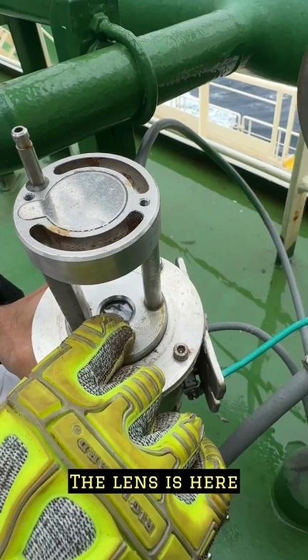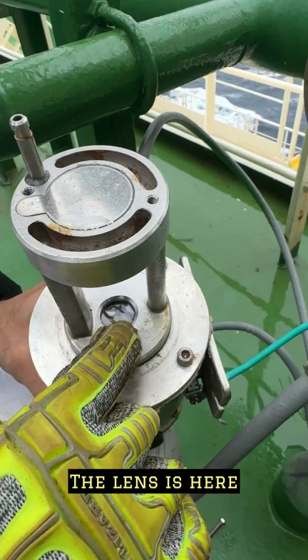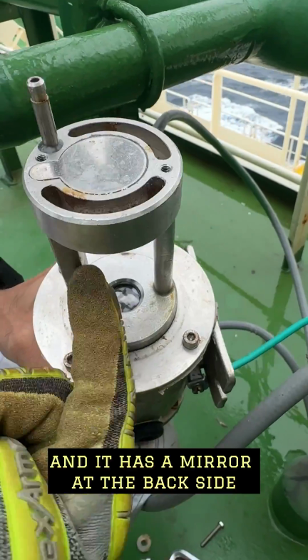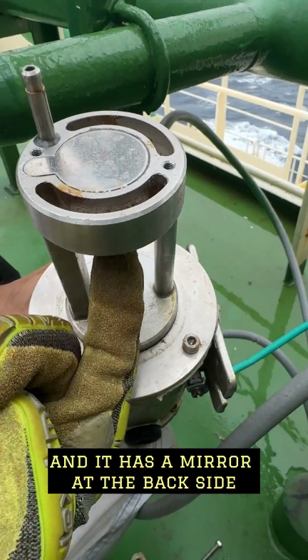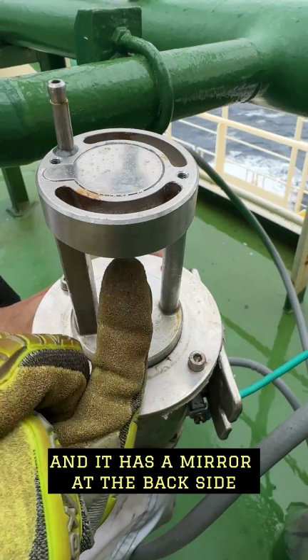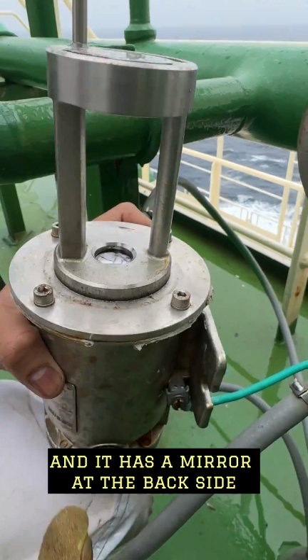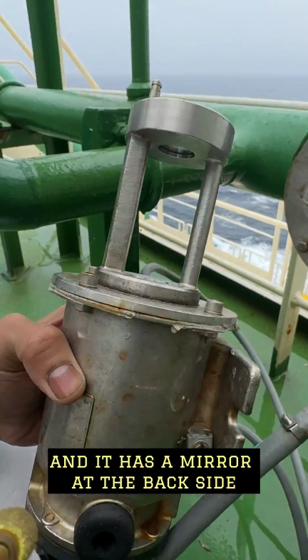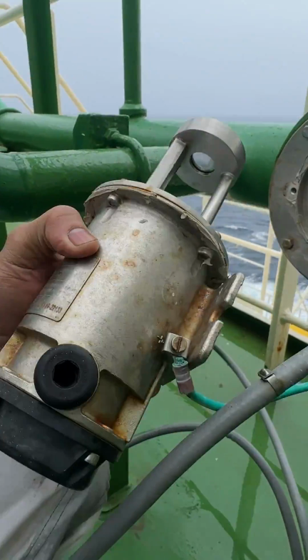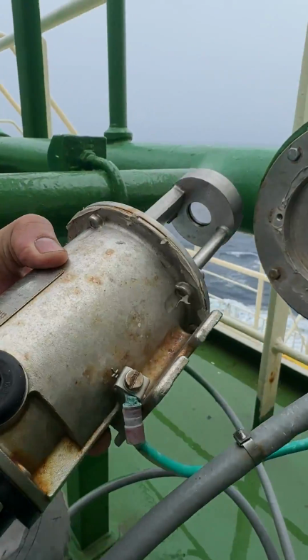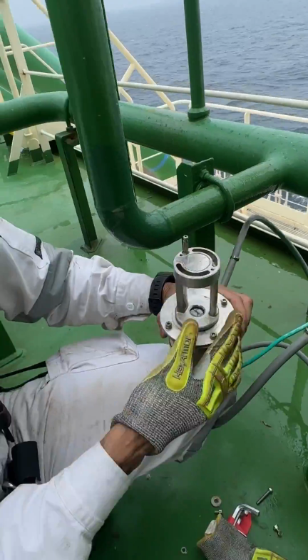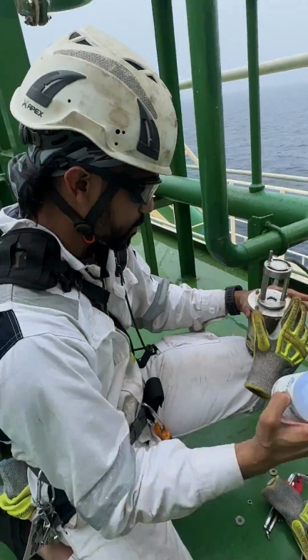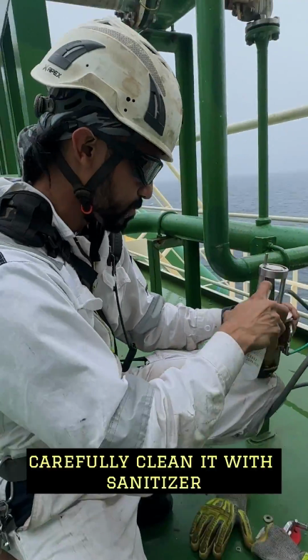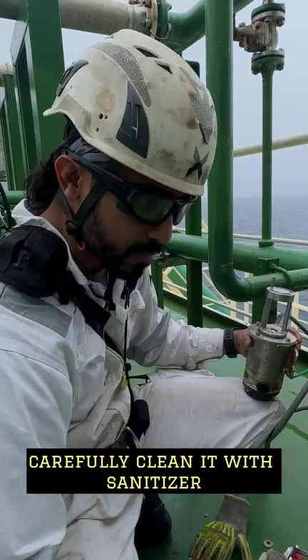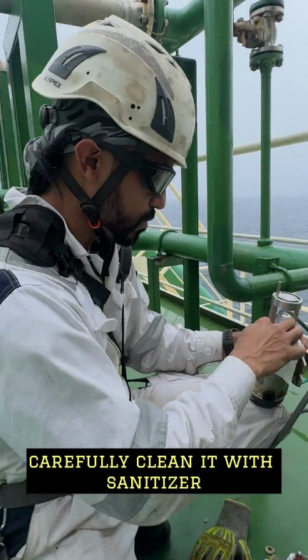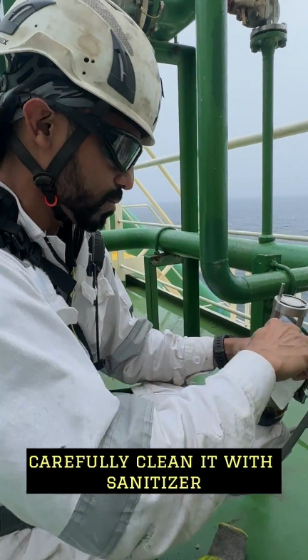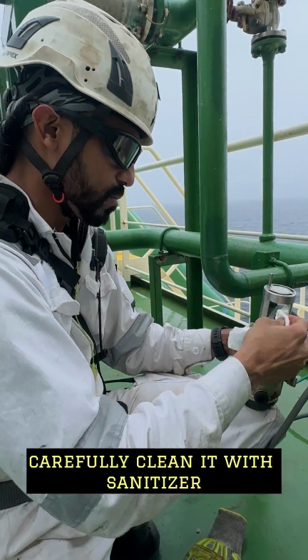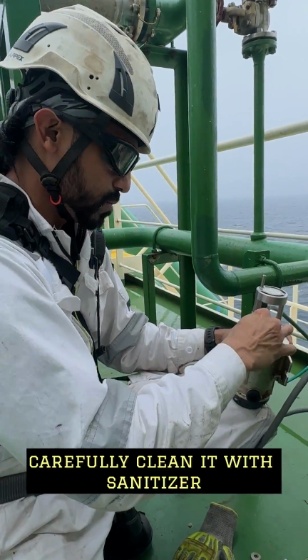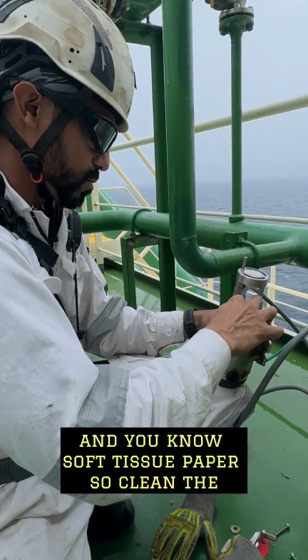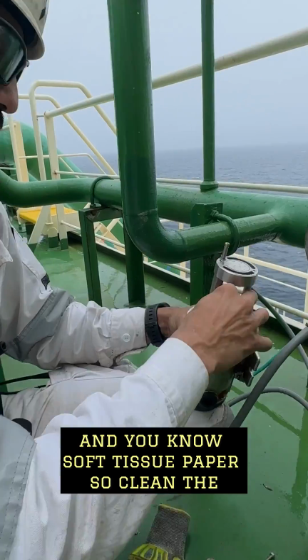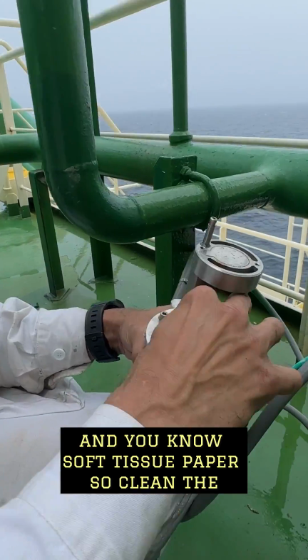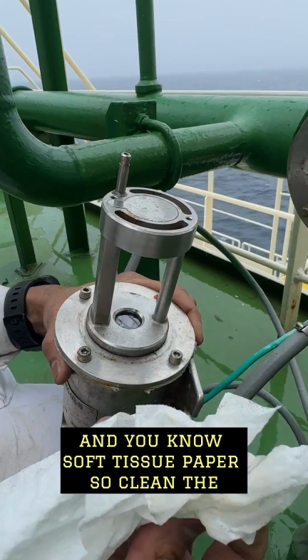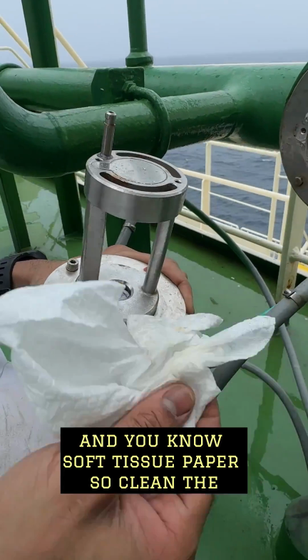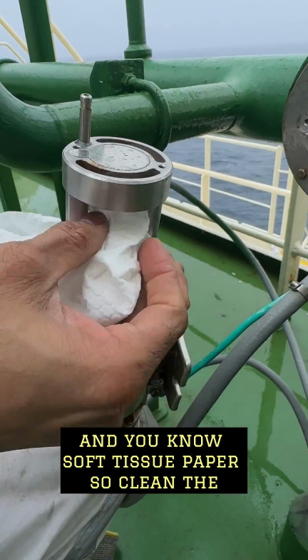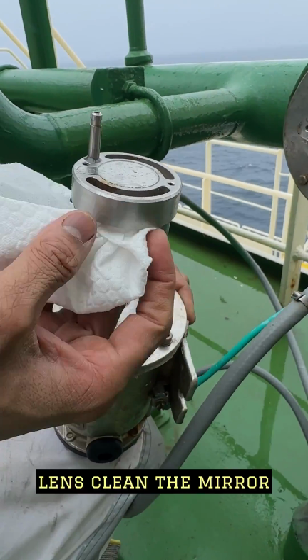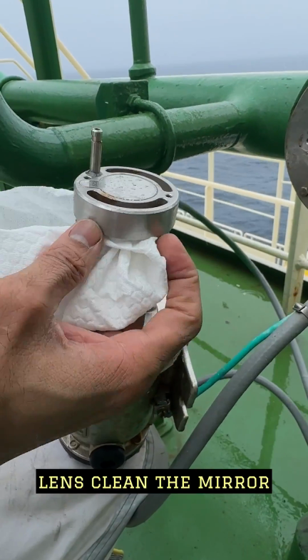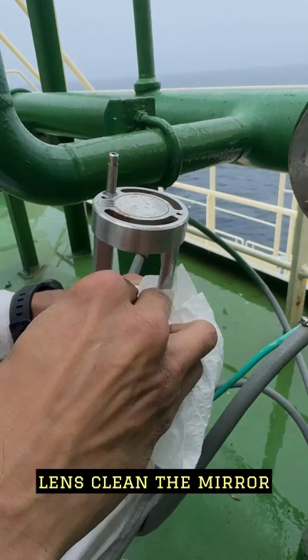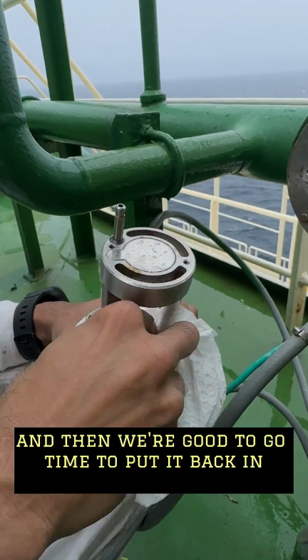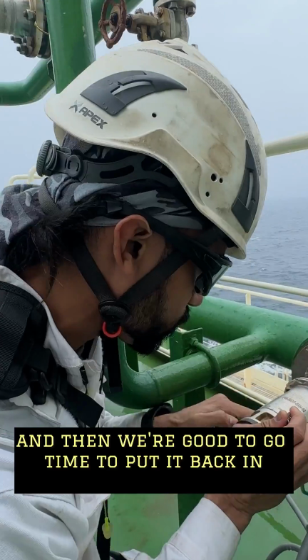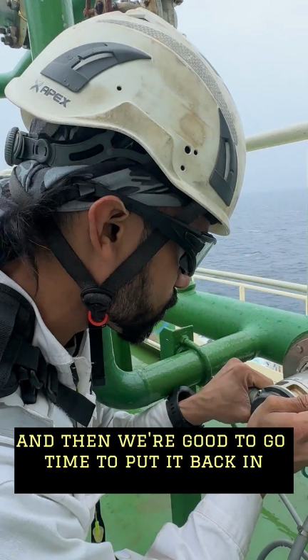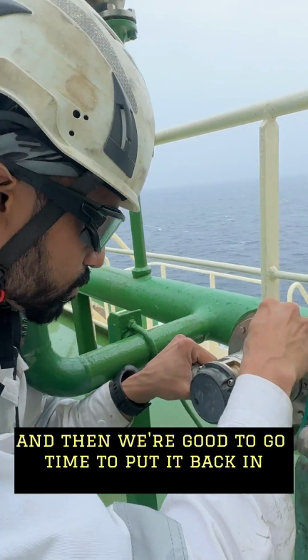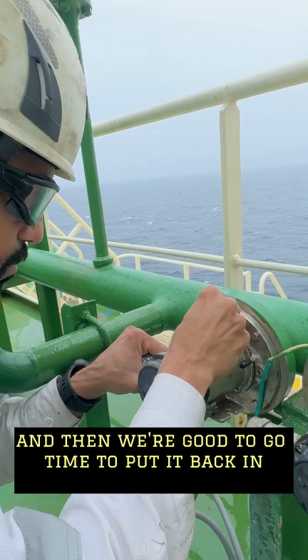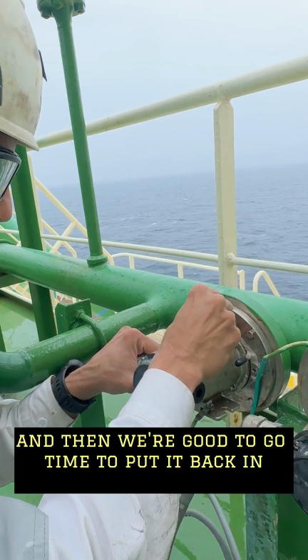The lens is here and it has a mirror at the back side. Carefully clean it with sanitiser and soft tissue paper. Clean the lens, clean the mirror and then we are good to go. Time to put it back in.